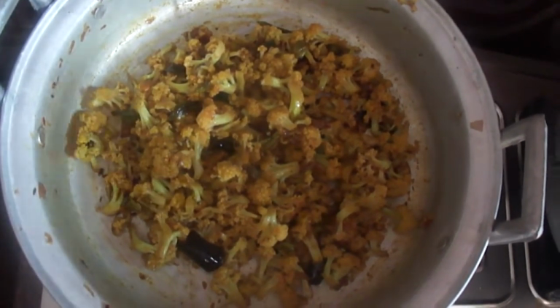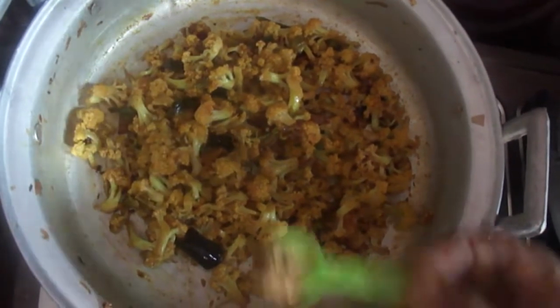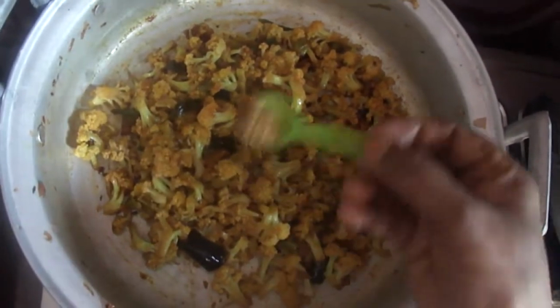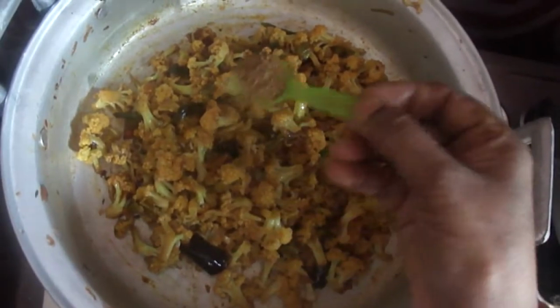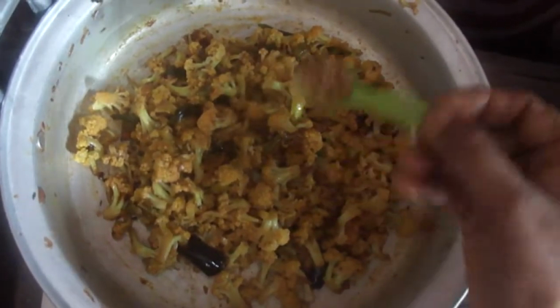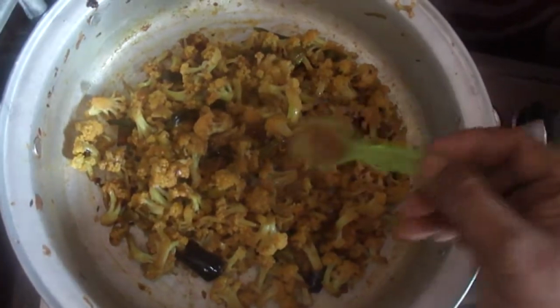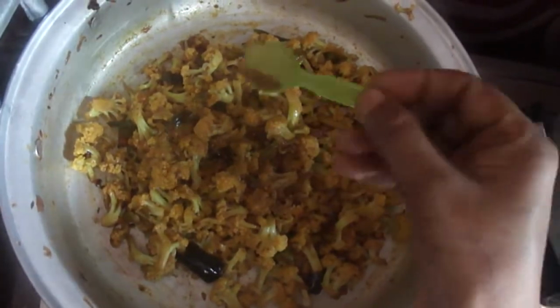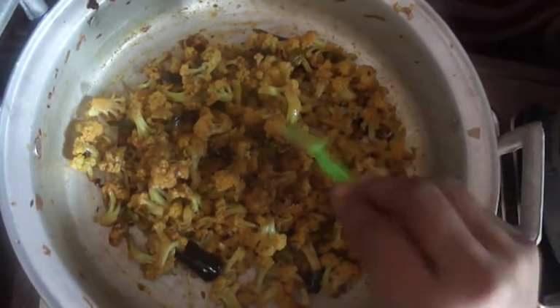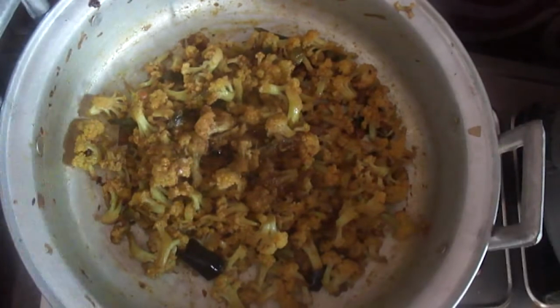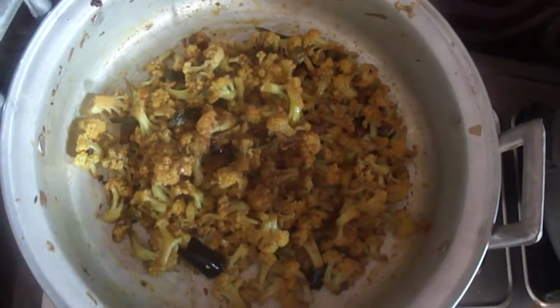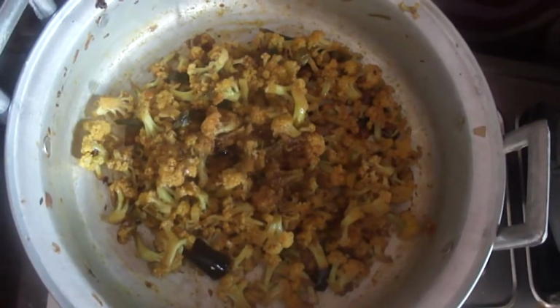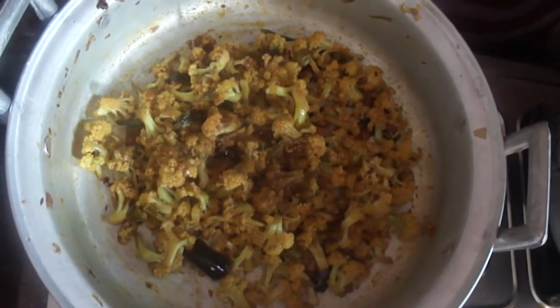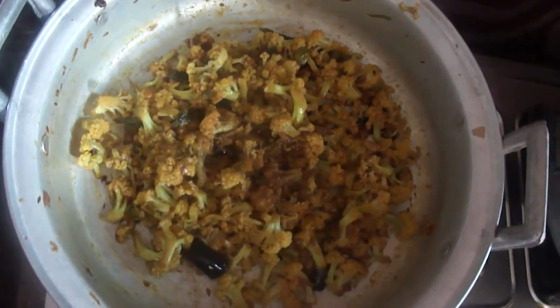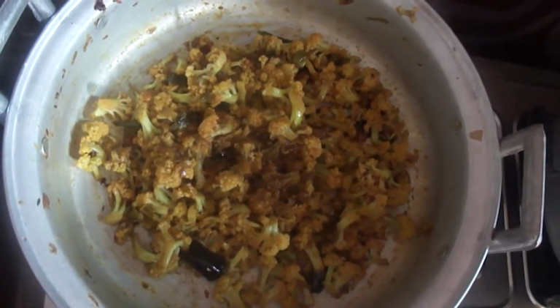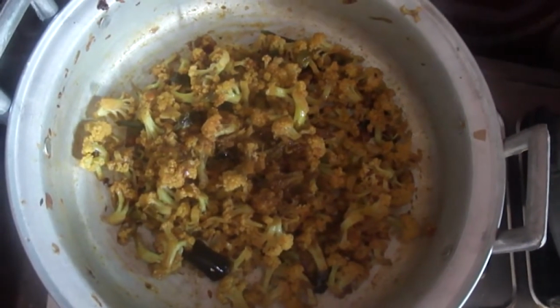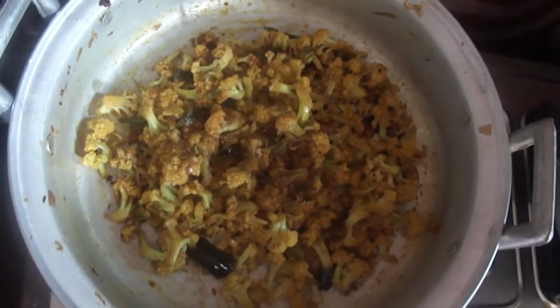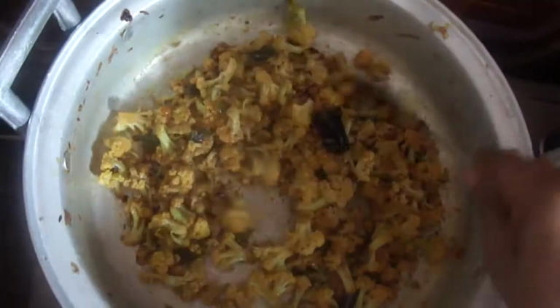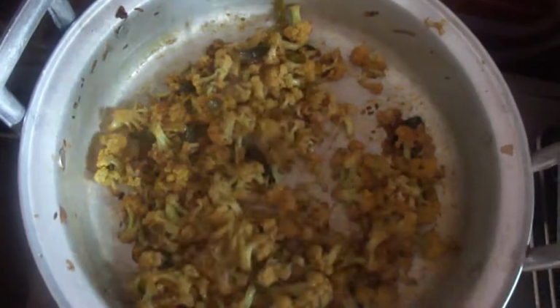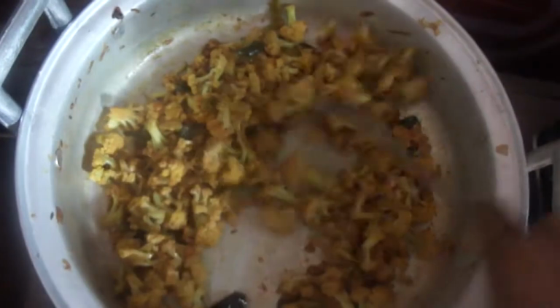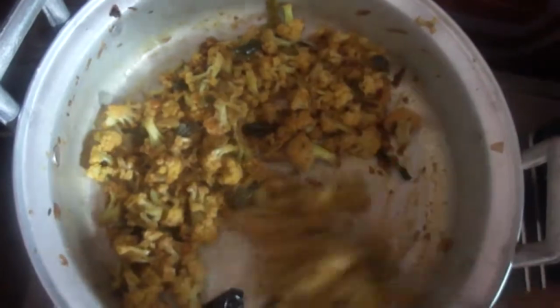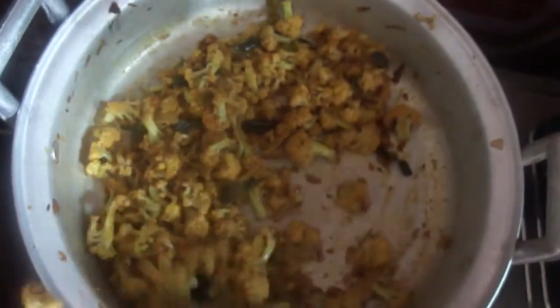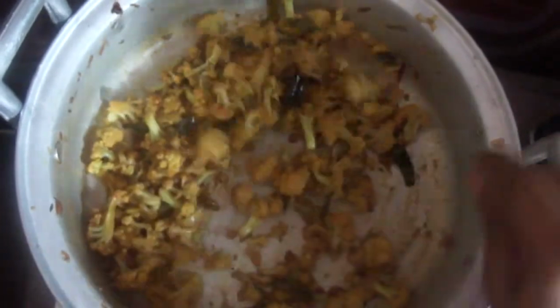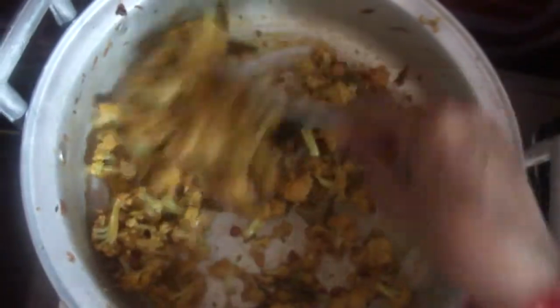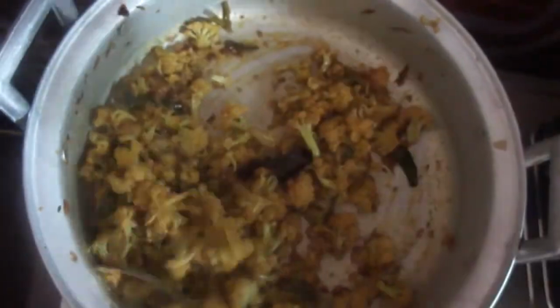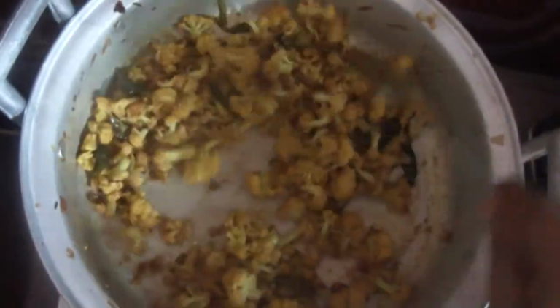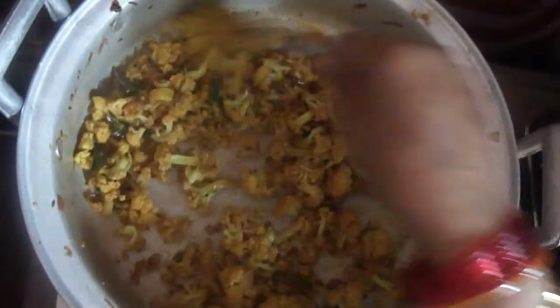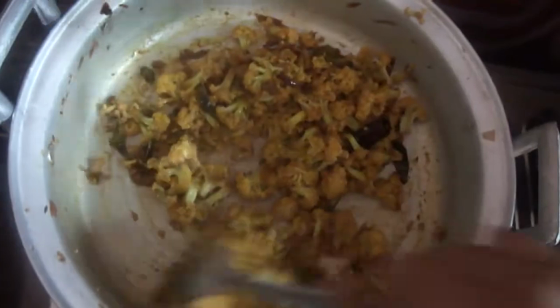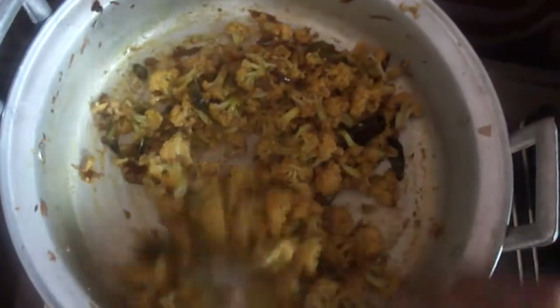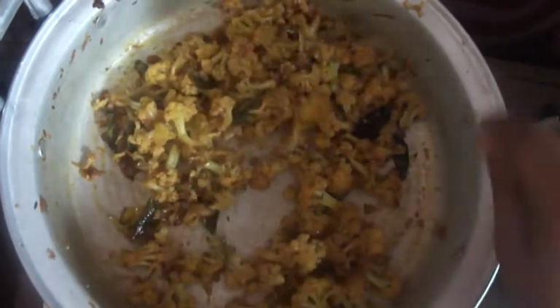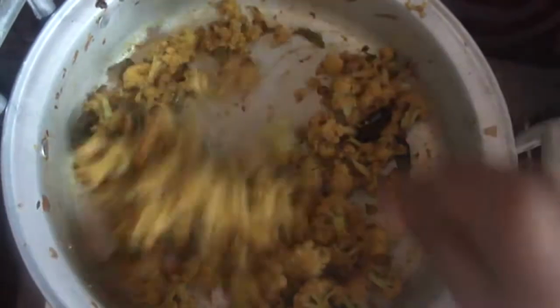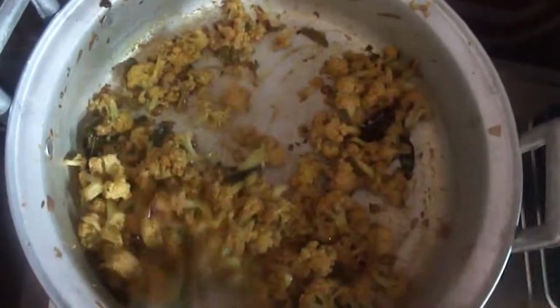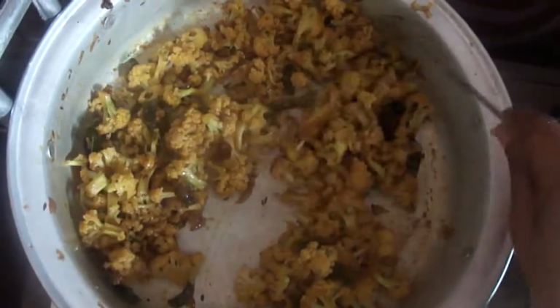Now add garam masala powder. Mix it well and cook it for another 1 minute.